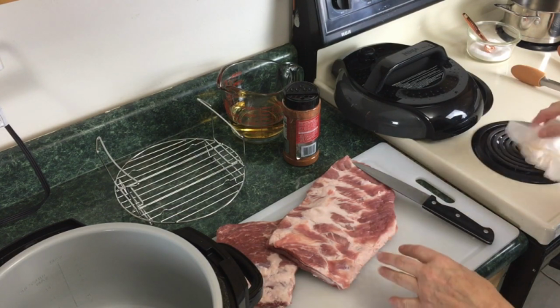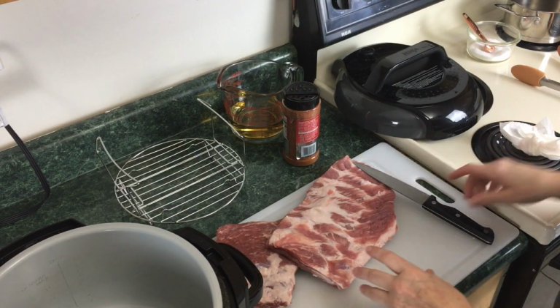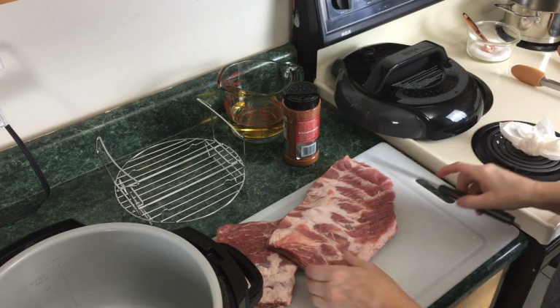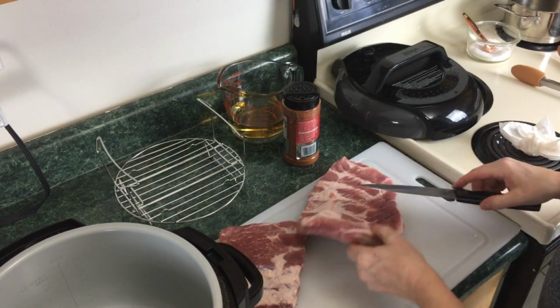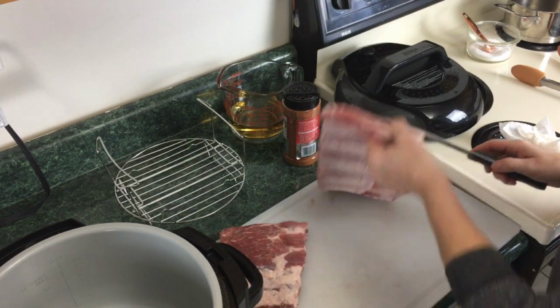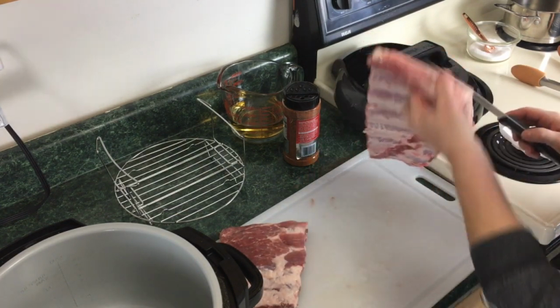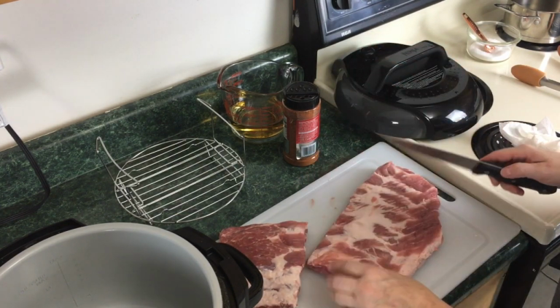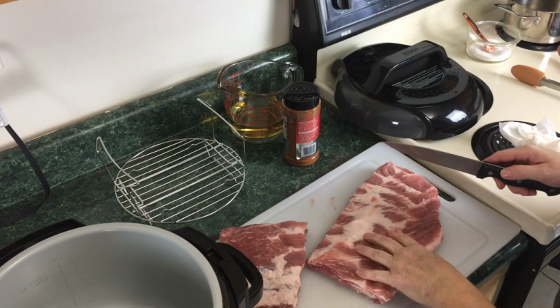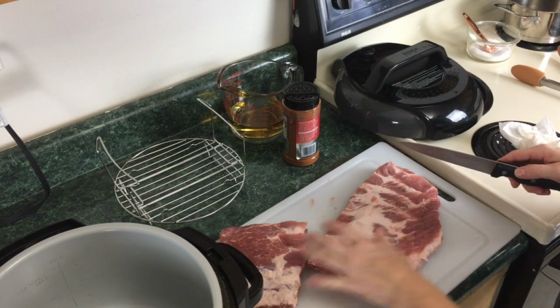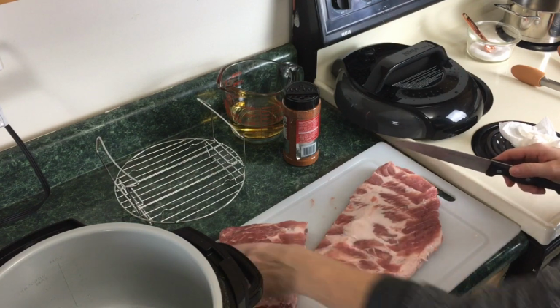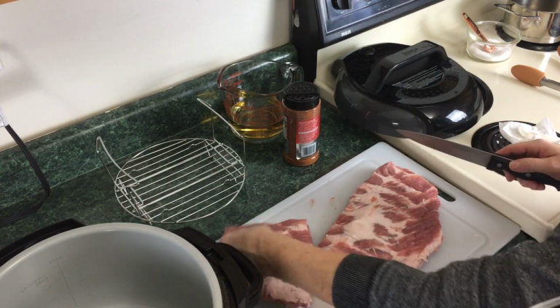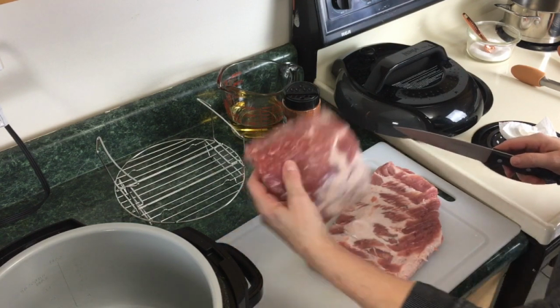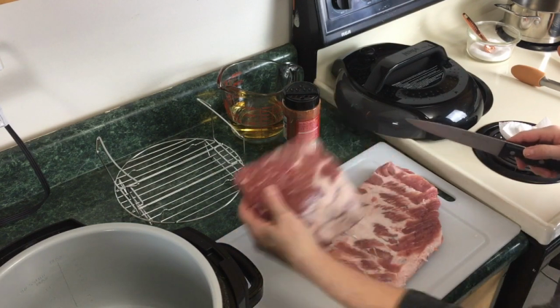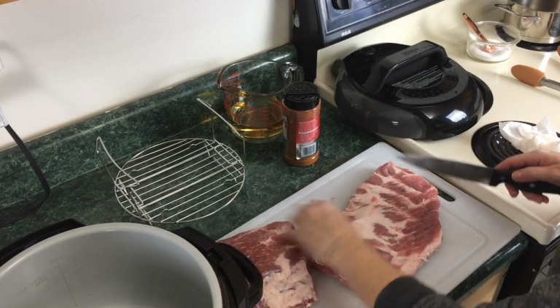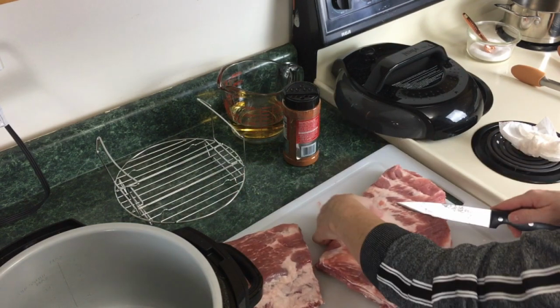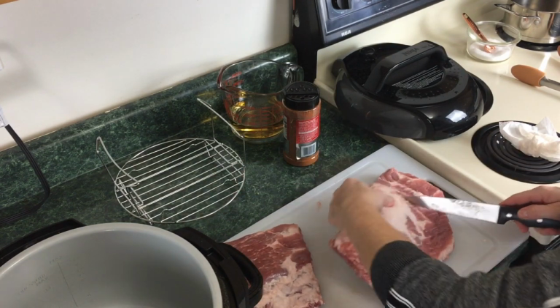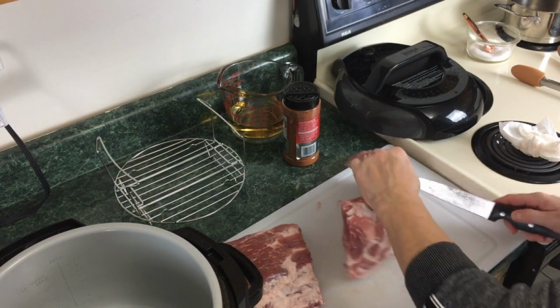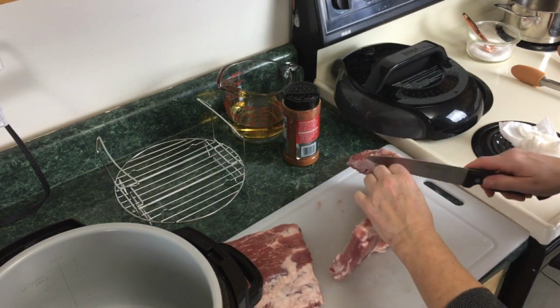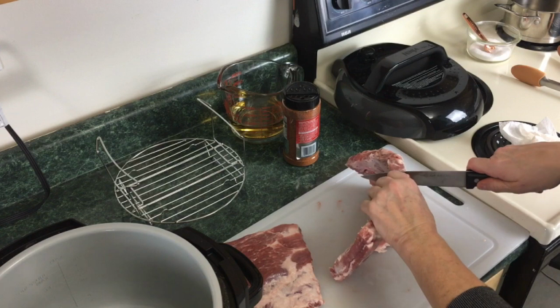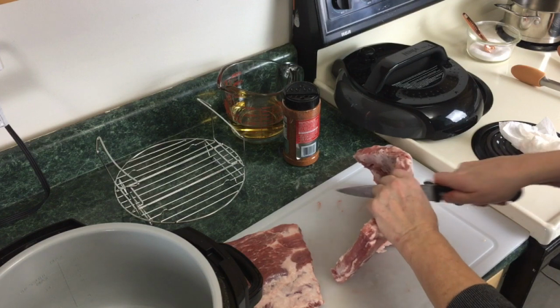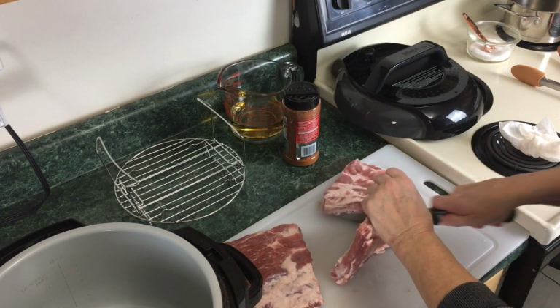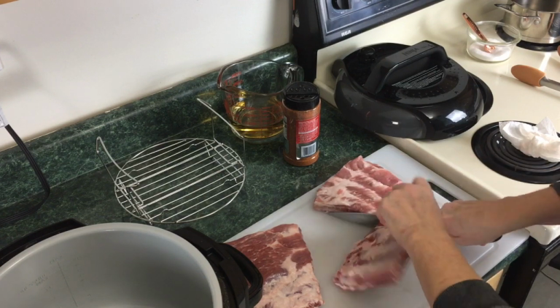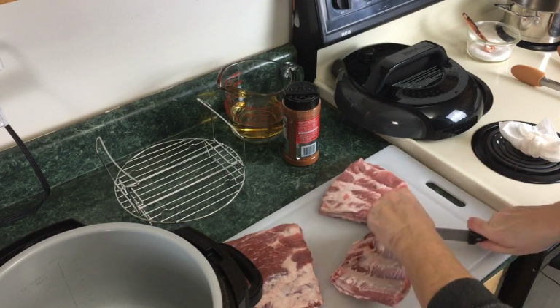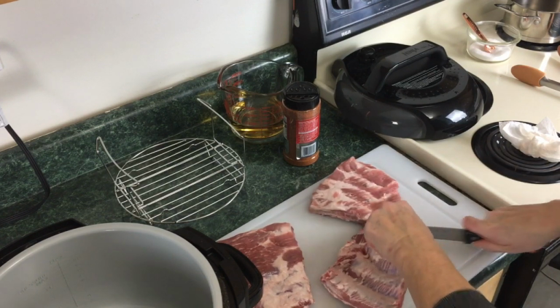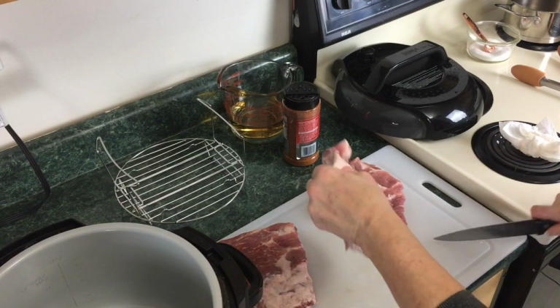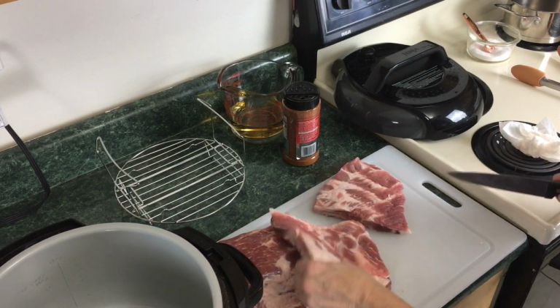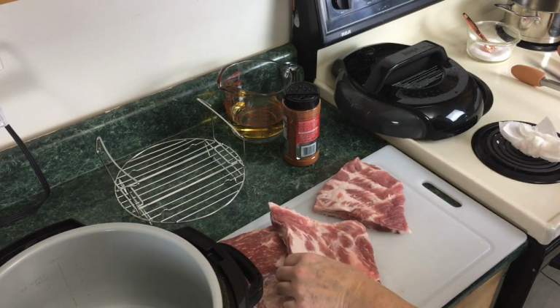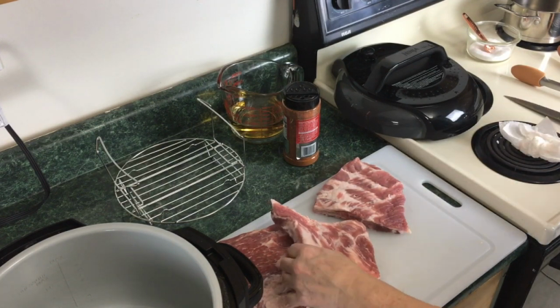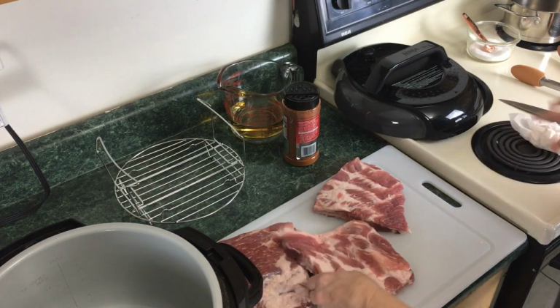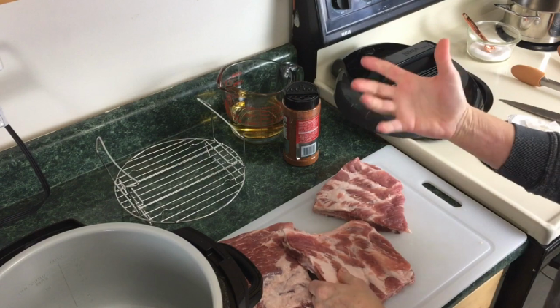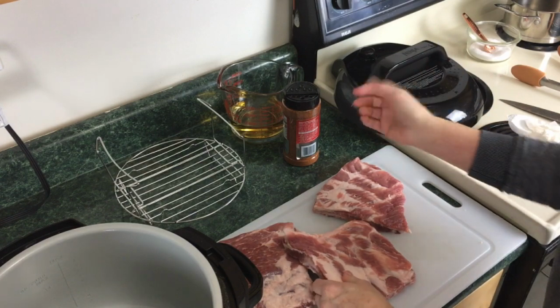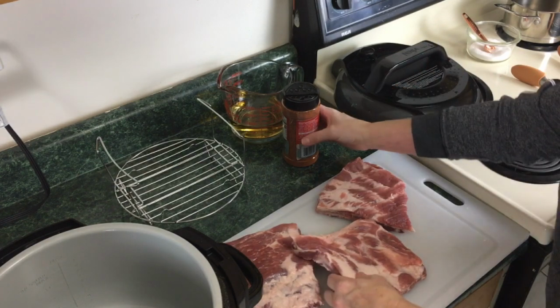Okay, so I finished fighting with that silver skin and I did remove it. I went ahead and started to cut this up into thirds — there's your one piece there — and we're just gonna cut it right here, just like that.